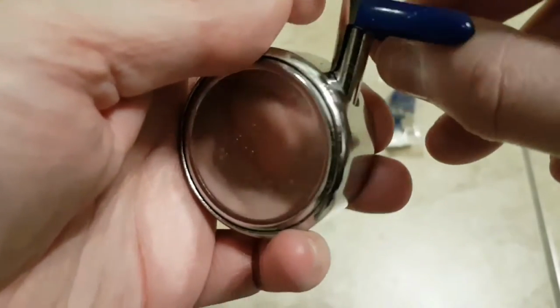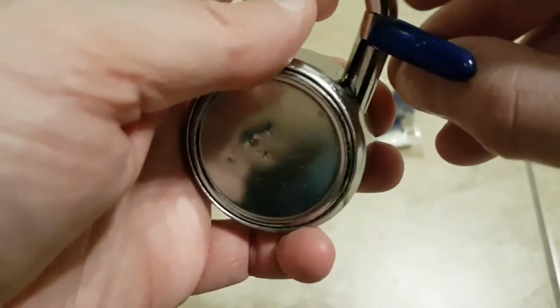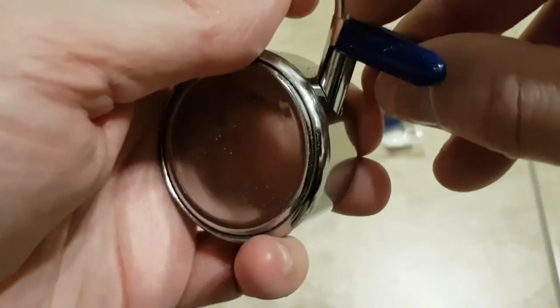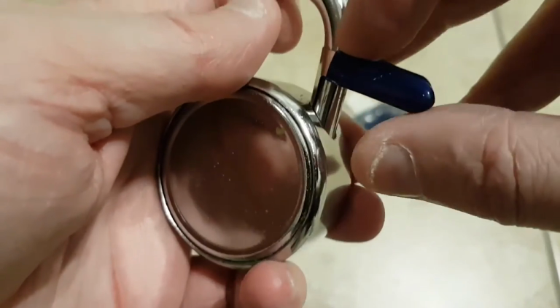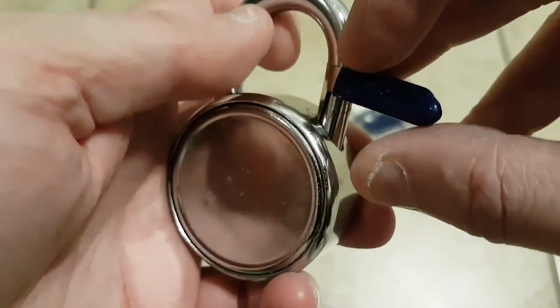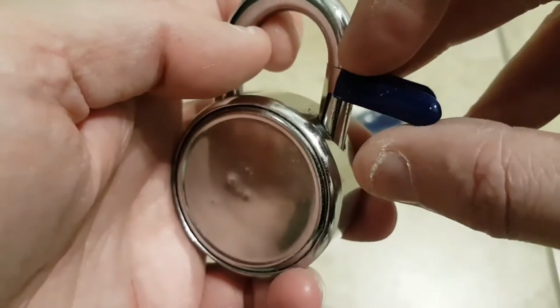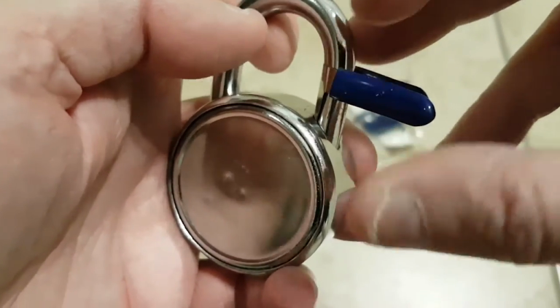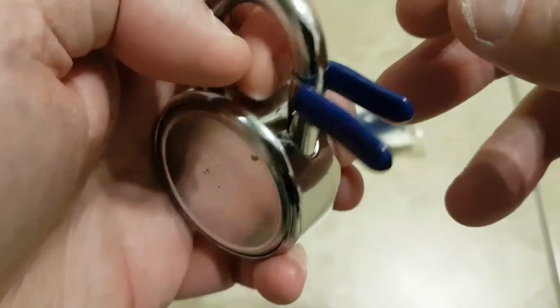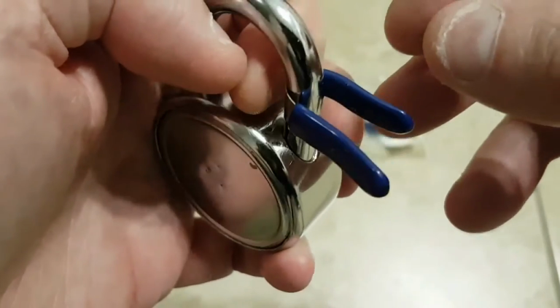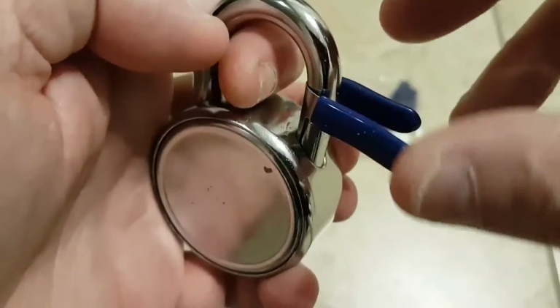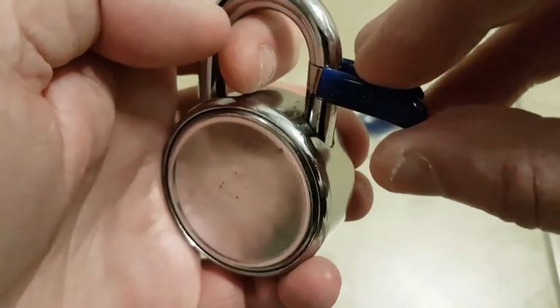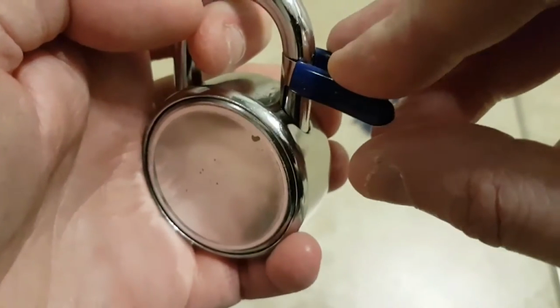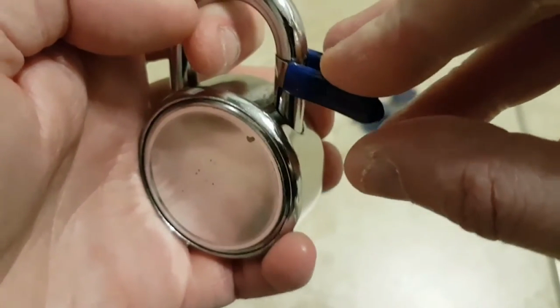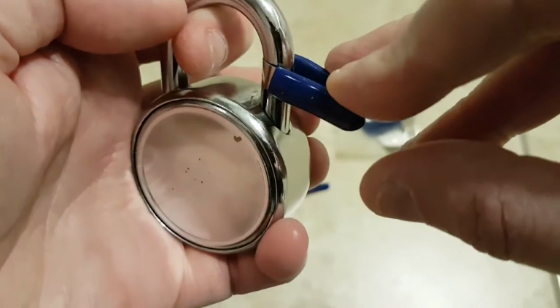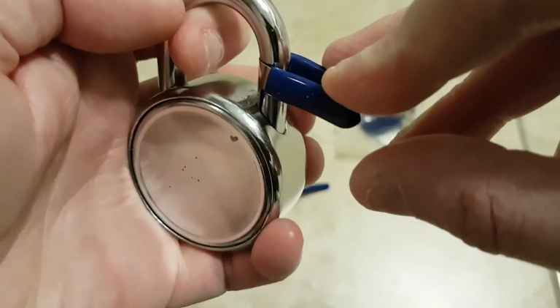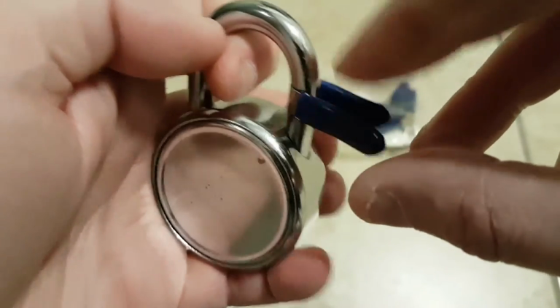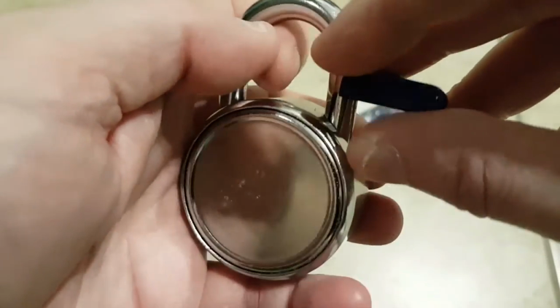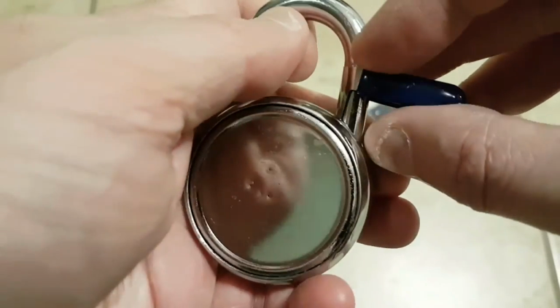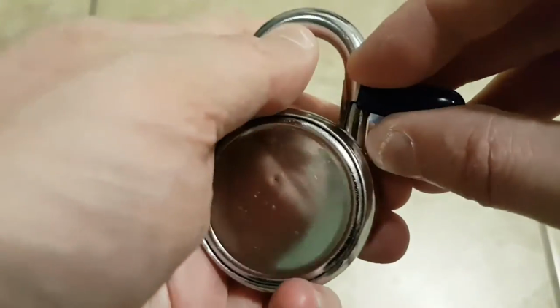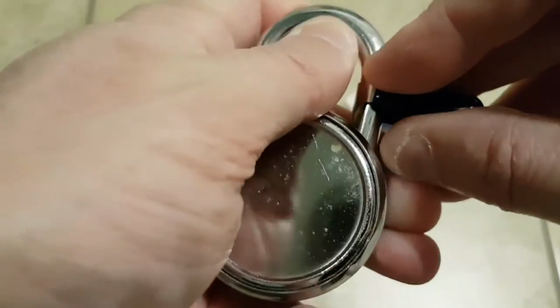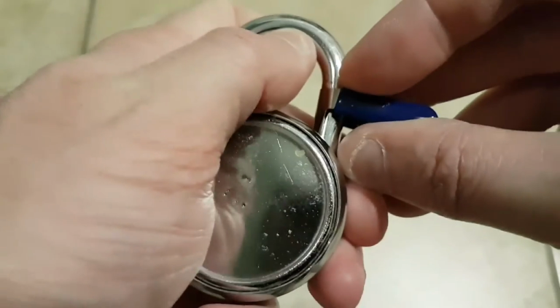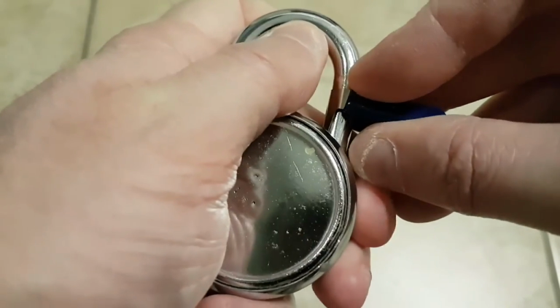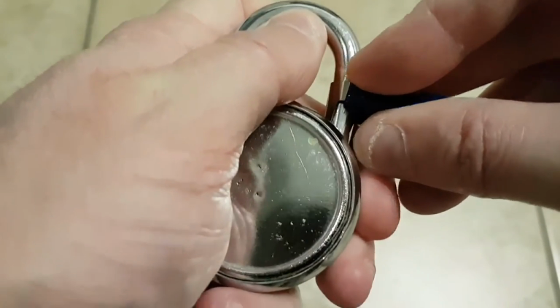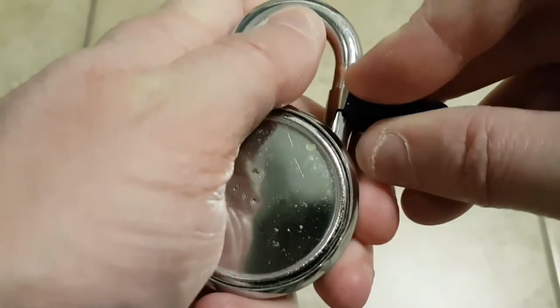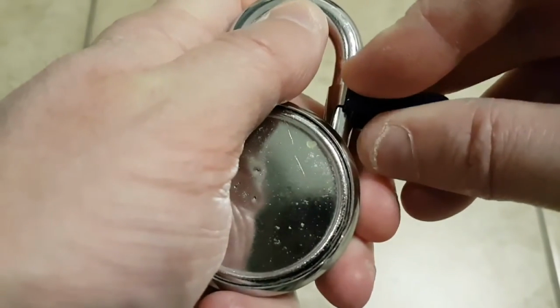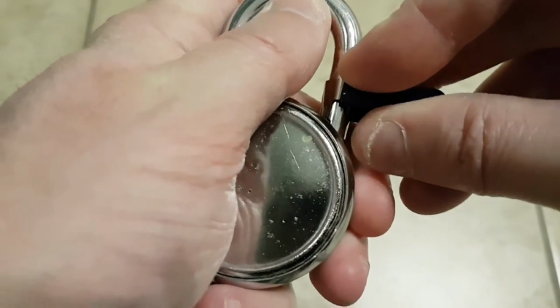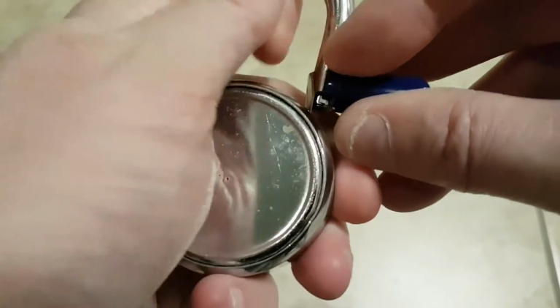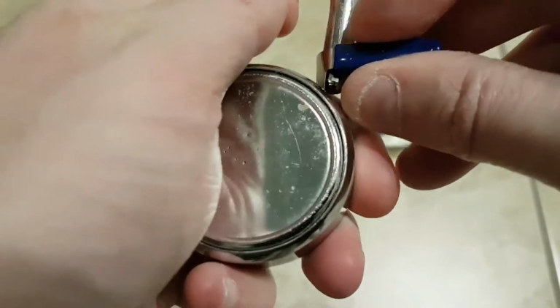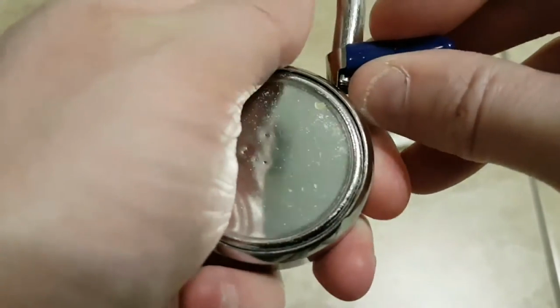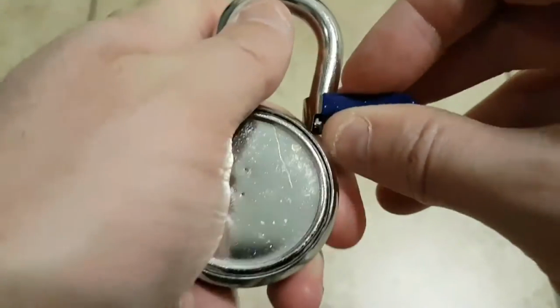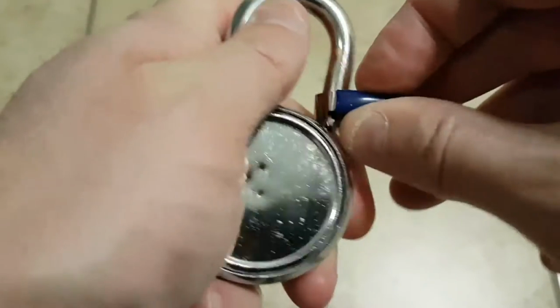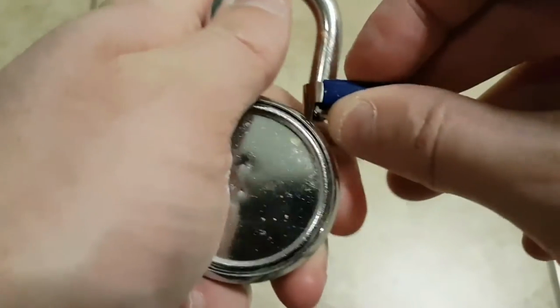Because the shim is so flimsy, you just can't press any power downward or you're just going to flex it. So all you have to do is work the shim back and forth, back and forth, and click — get the padlock open.